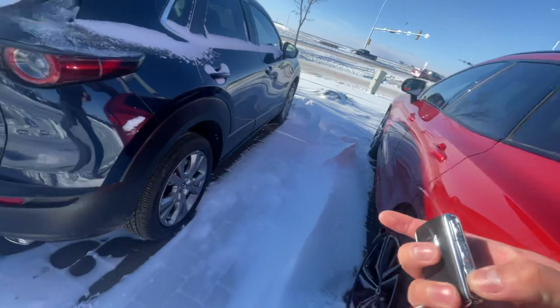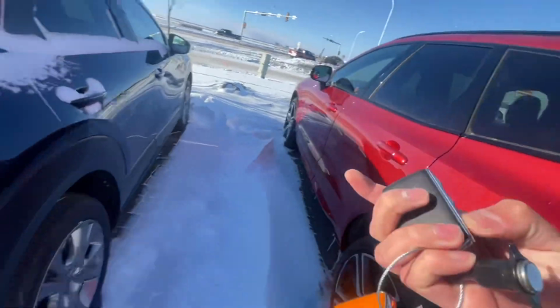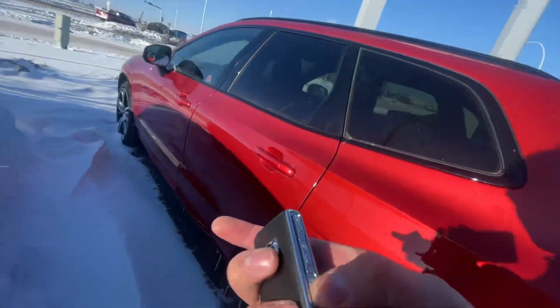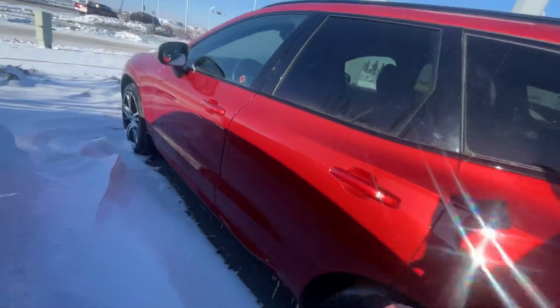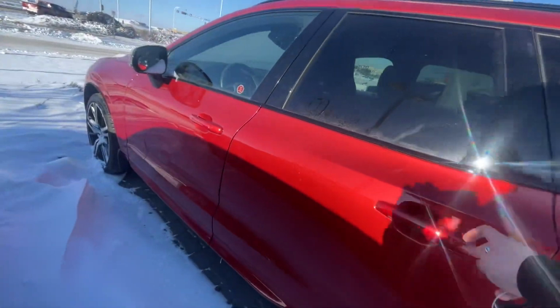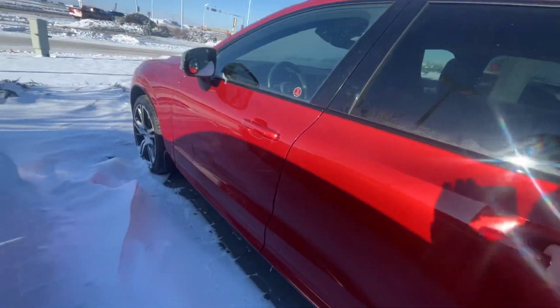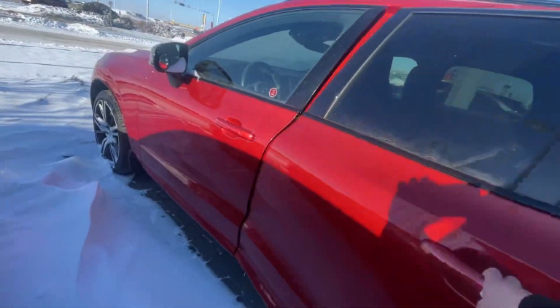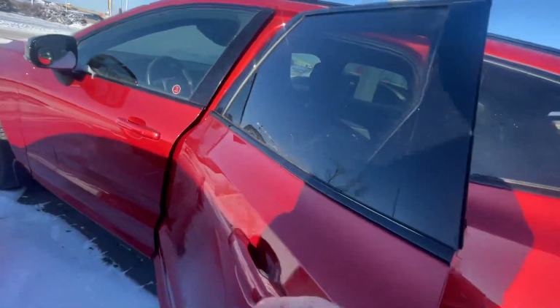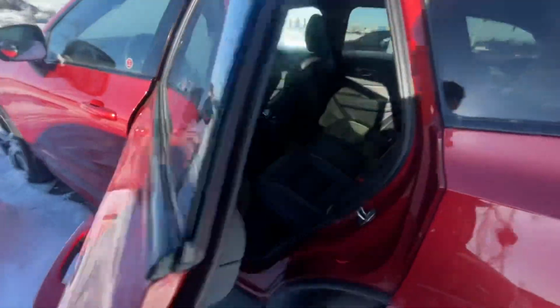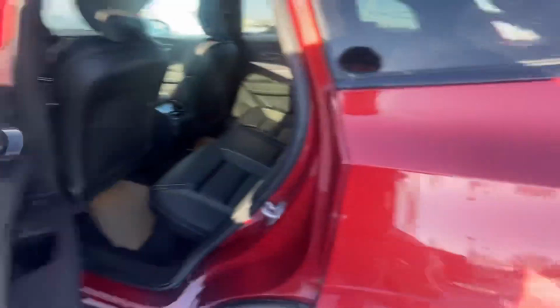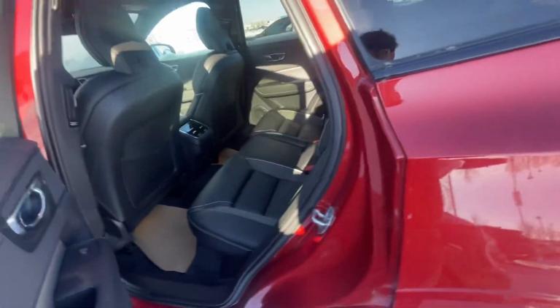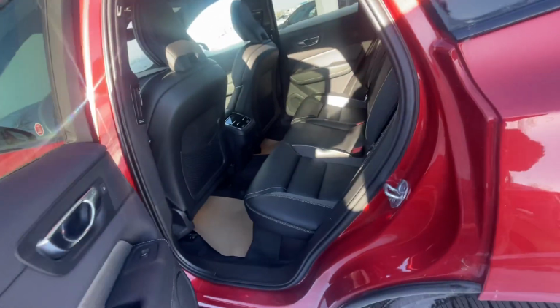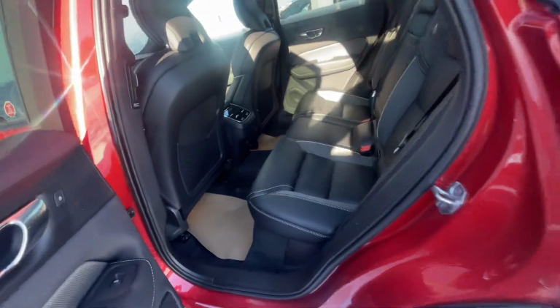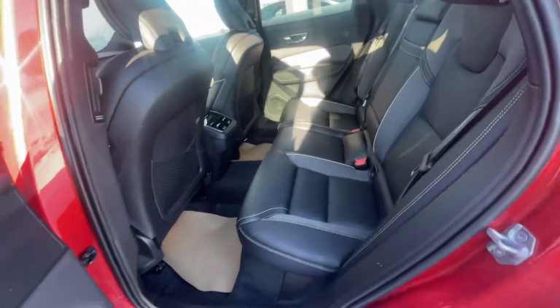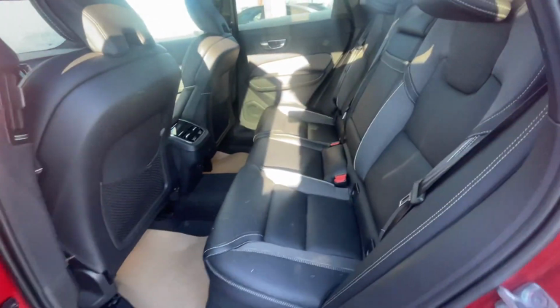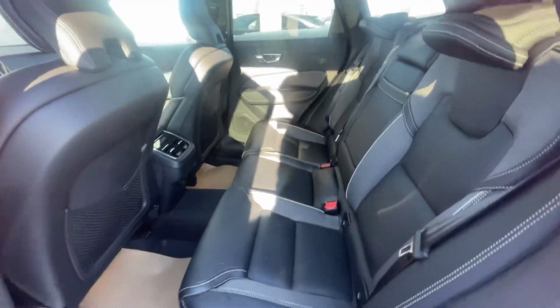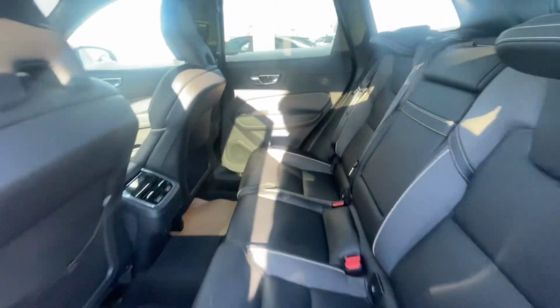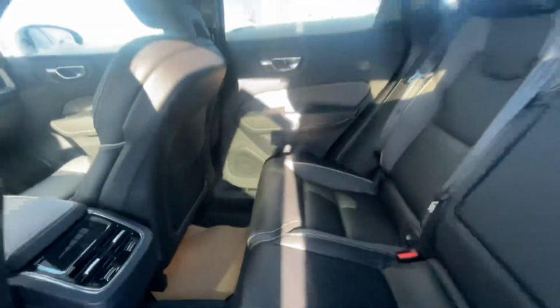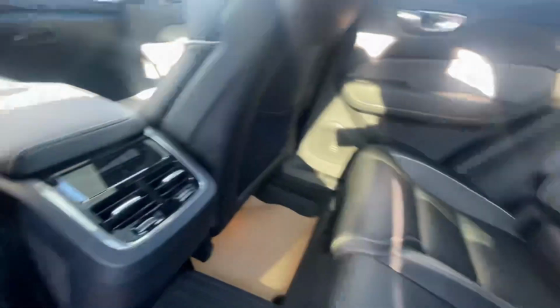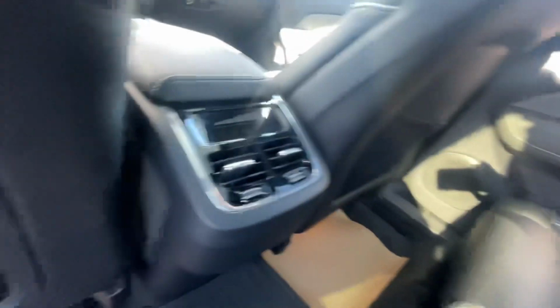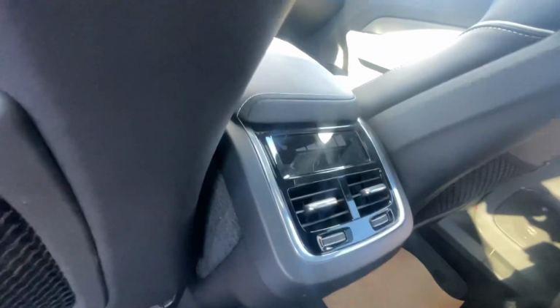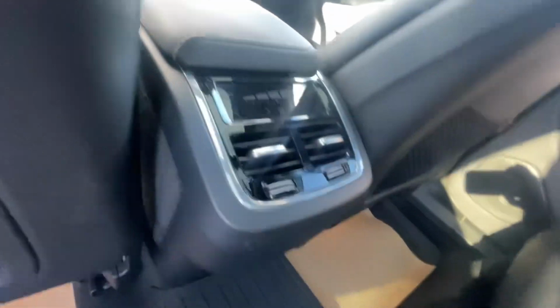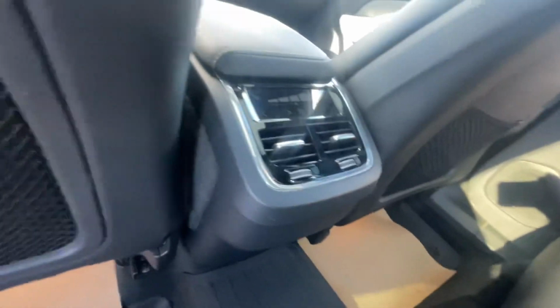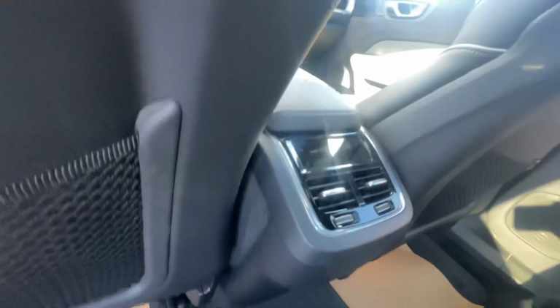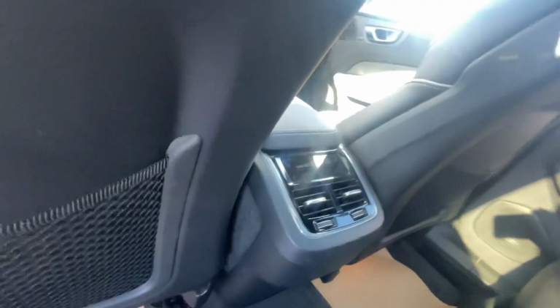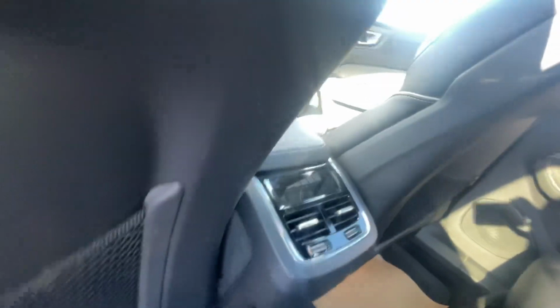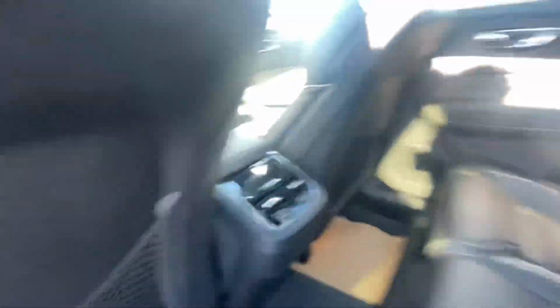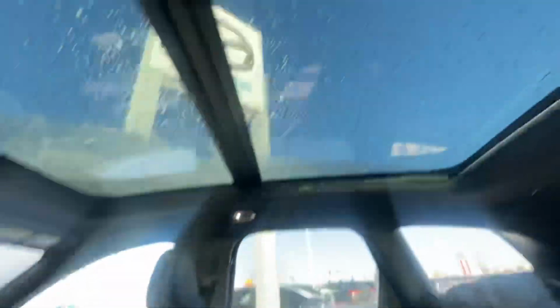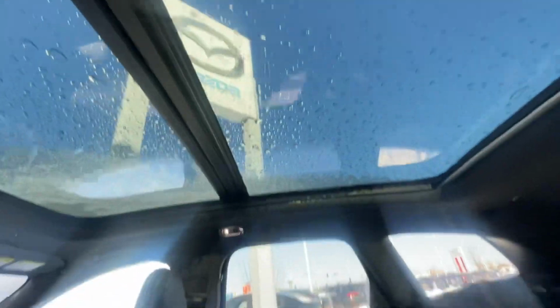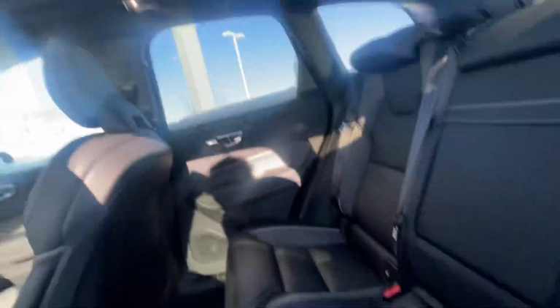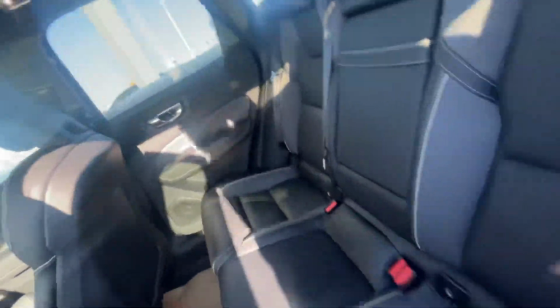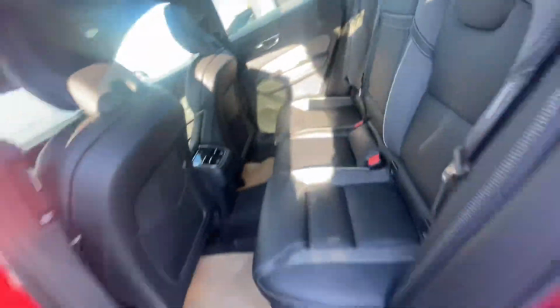I'm going to close this up. Full leather seats. There's also their own climate controls back there with the heated seats. Full panoramic moonroof, full leather.